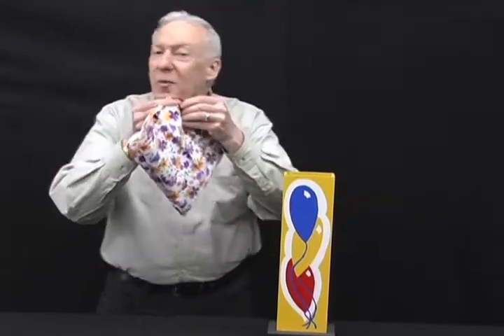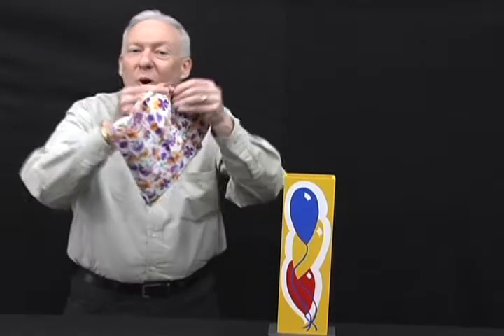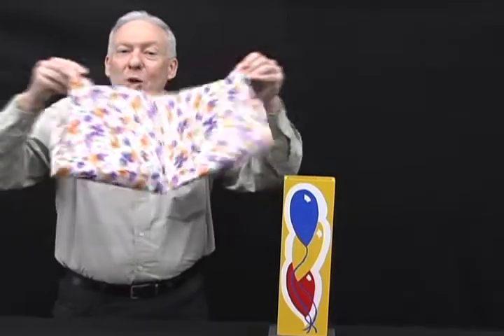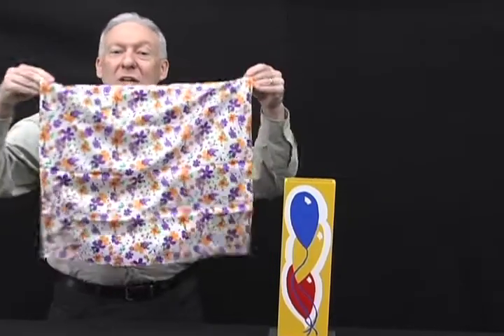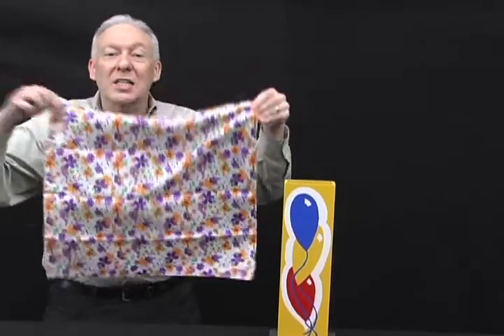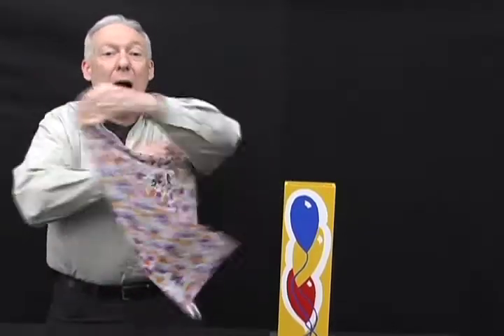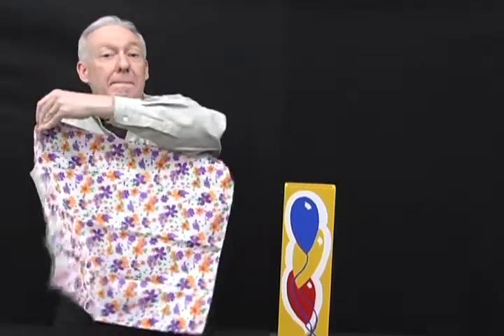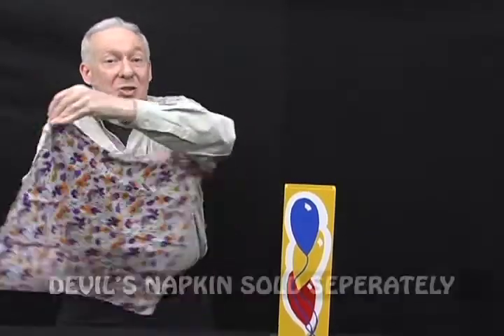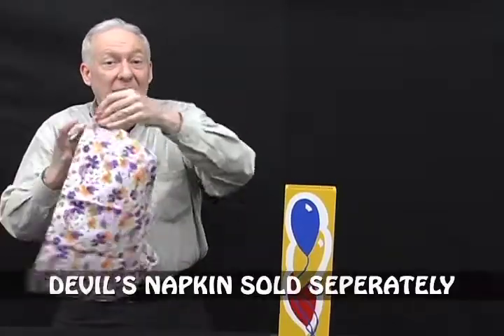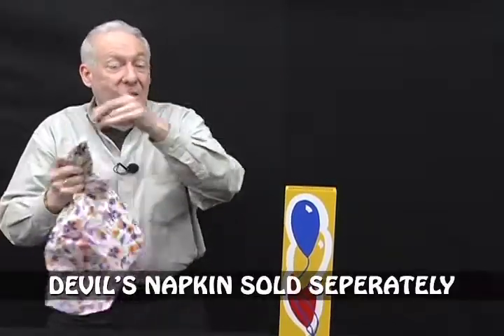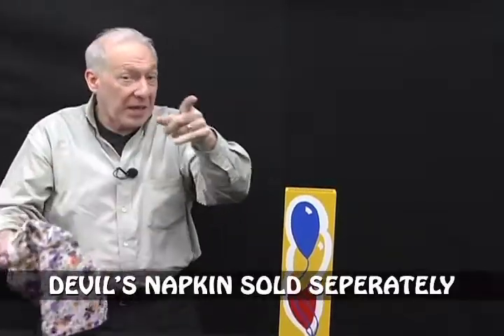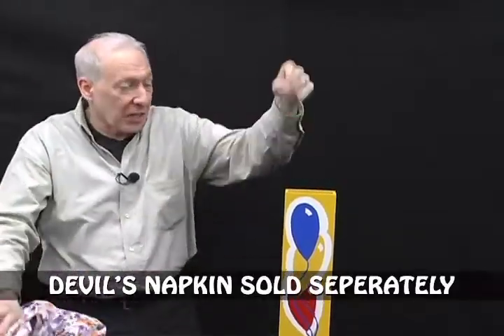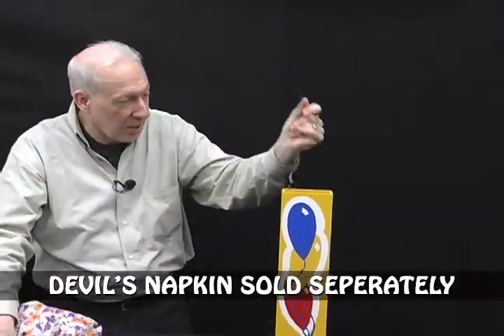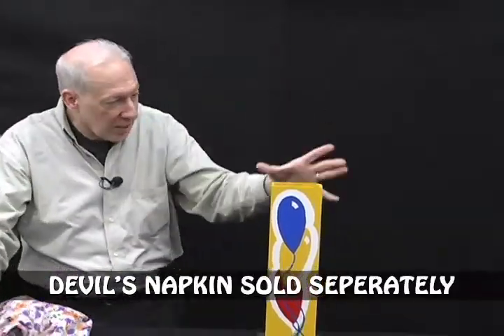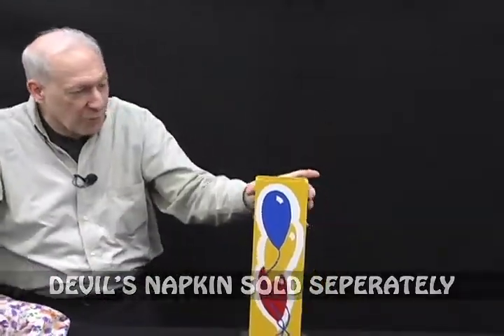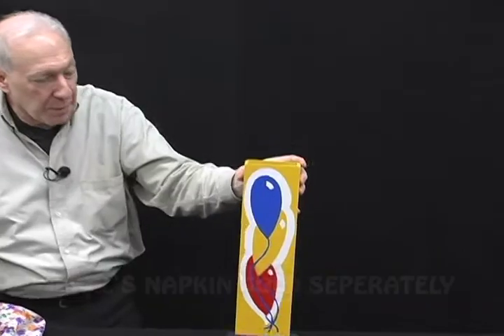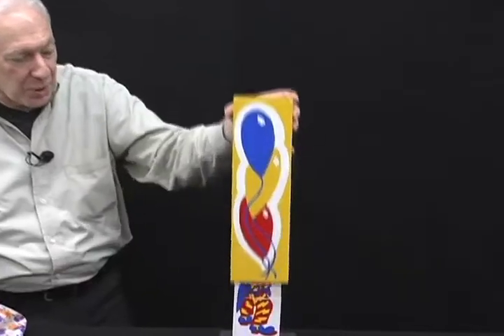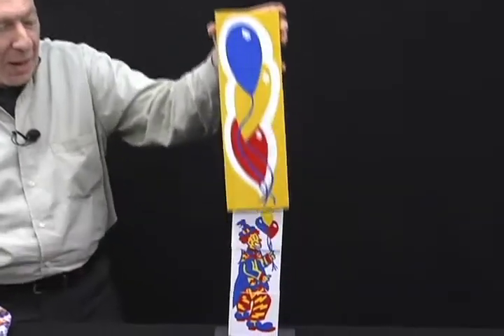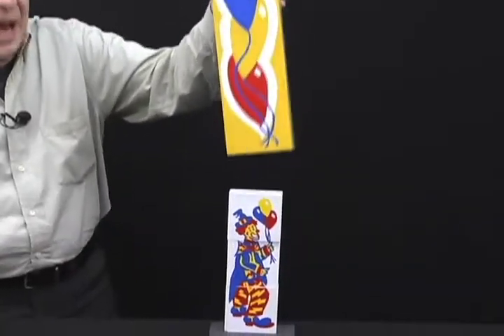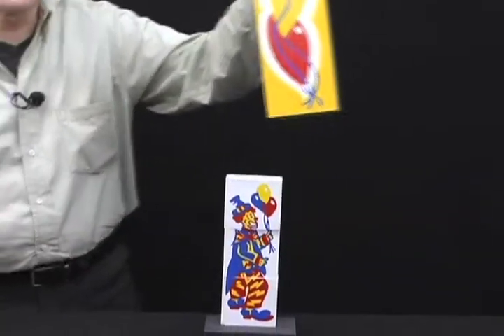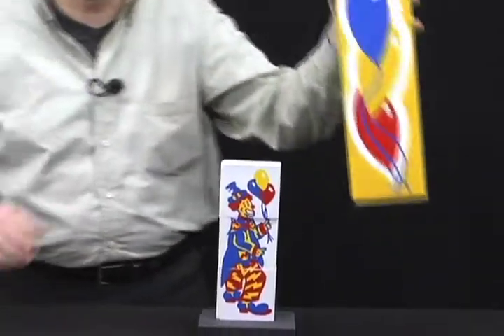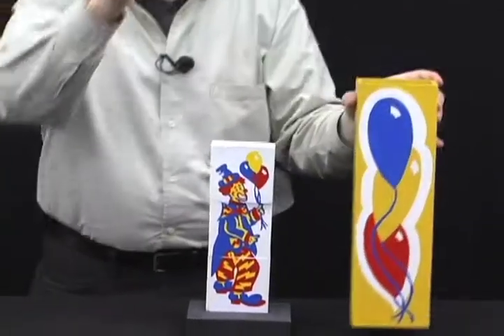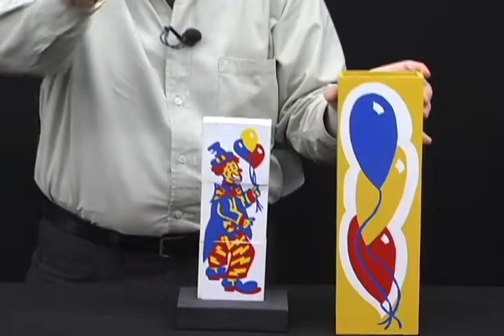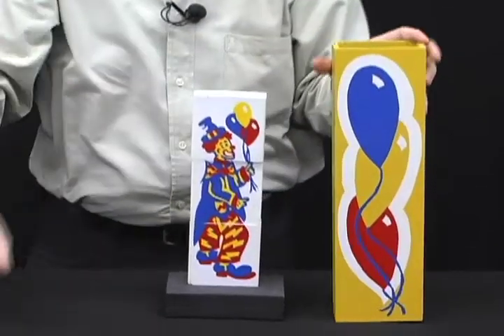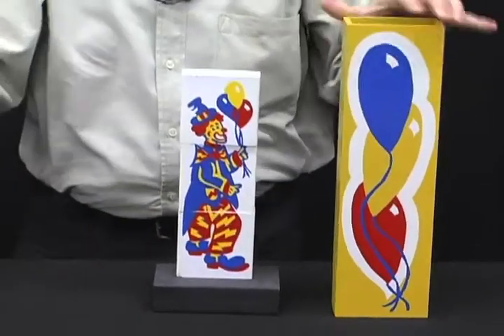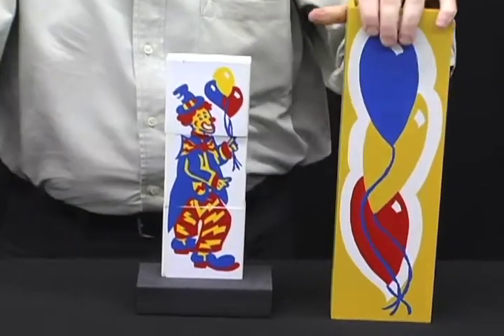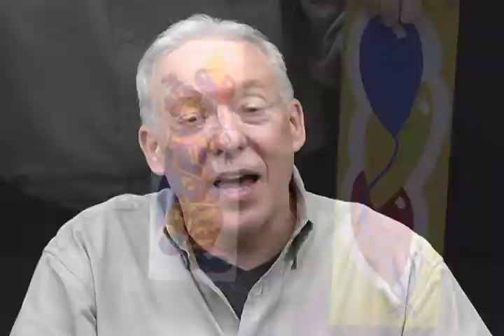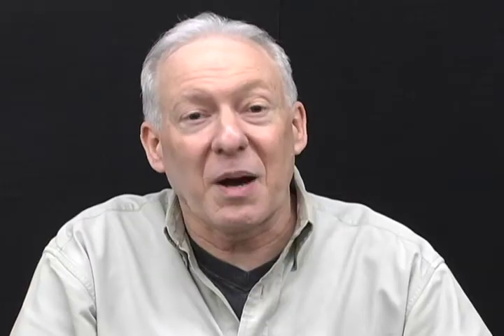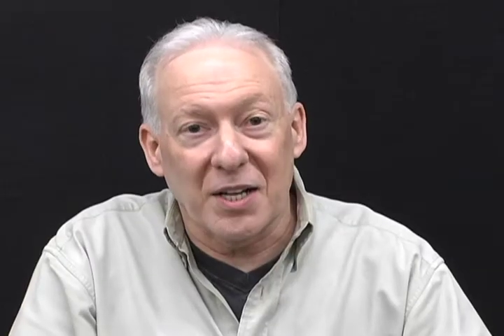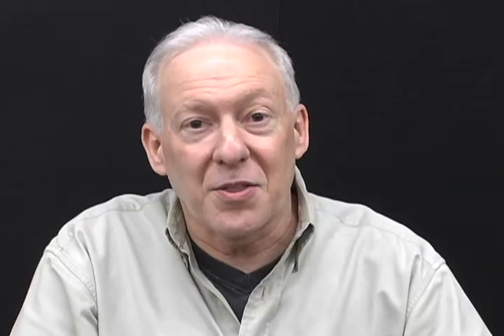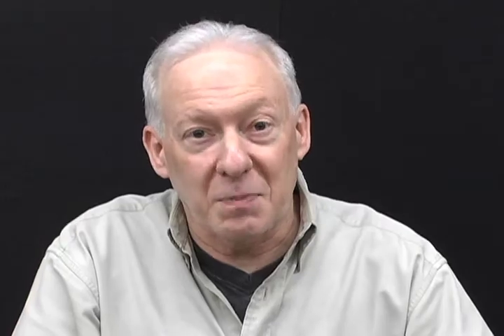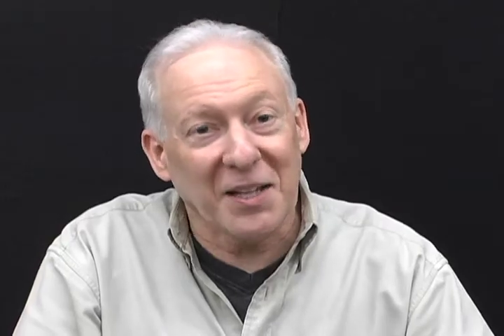Wrong. I told you he is magic. And if you paid attention, his head reappears back on his body right where it belongs. That, my friends, is the mis-made clown.